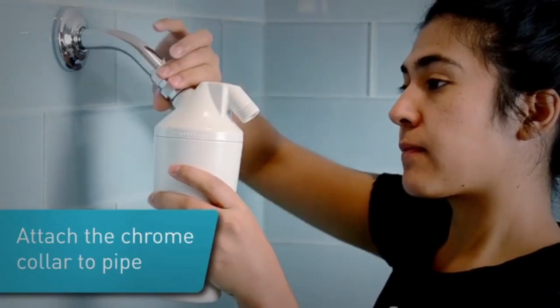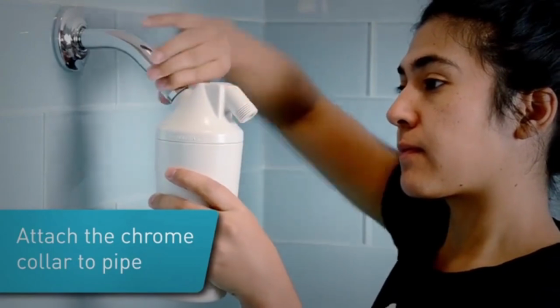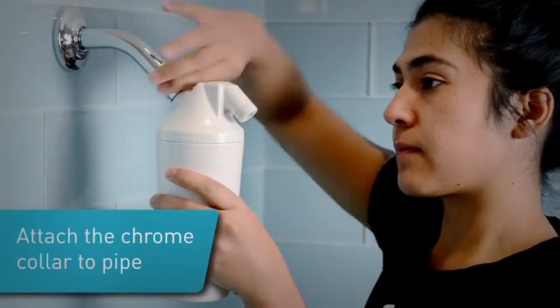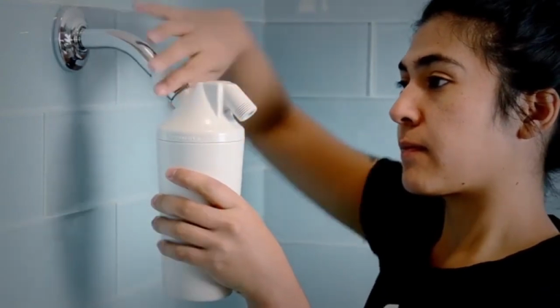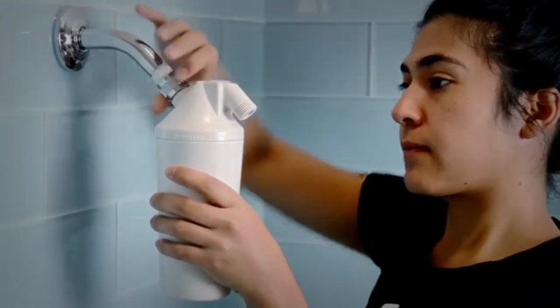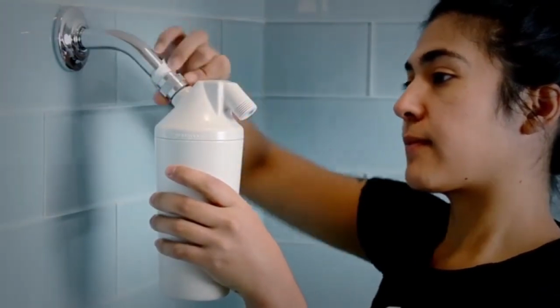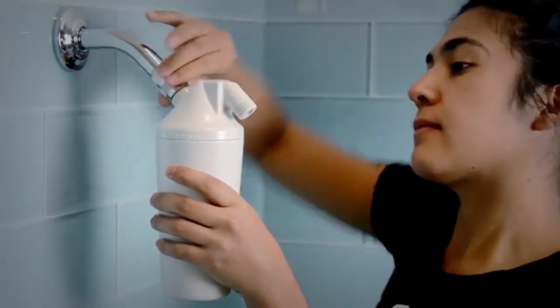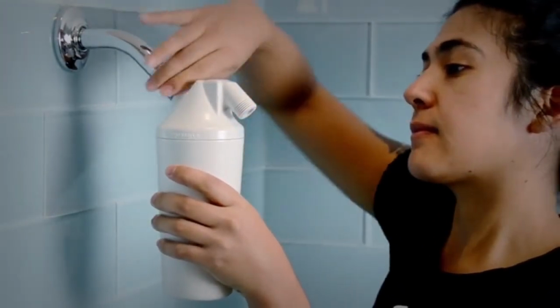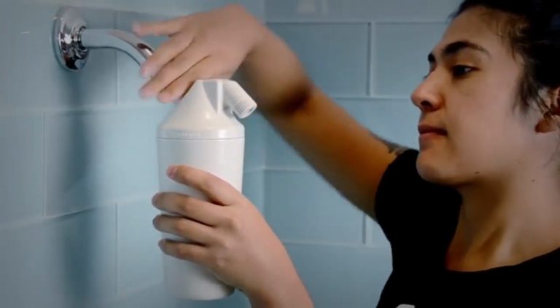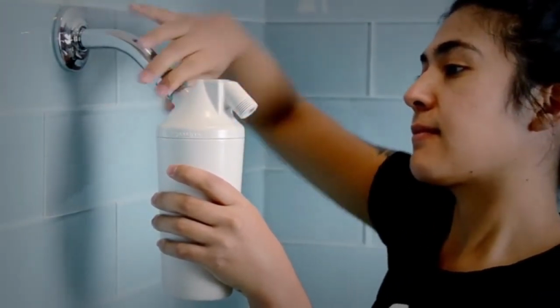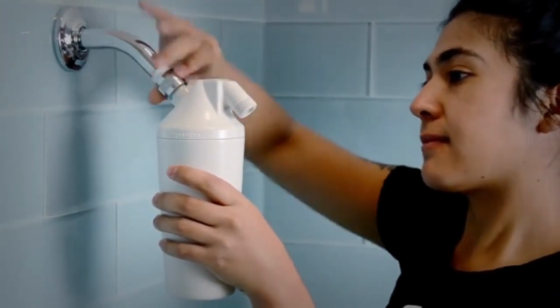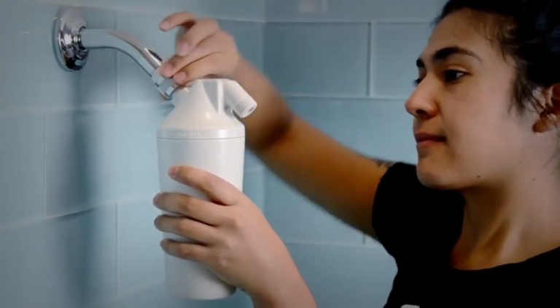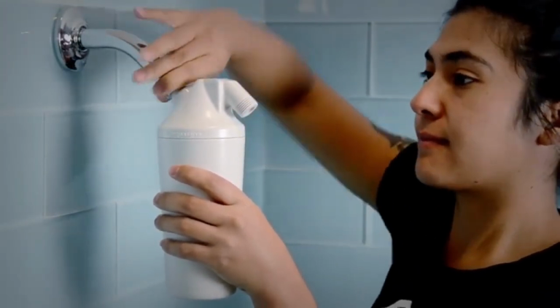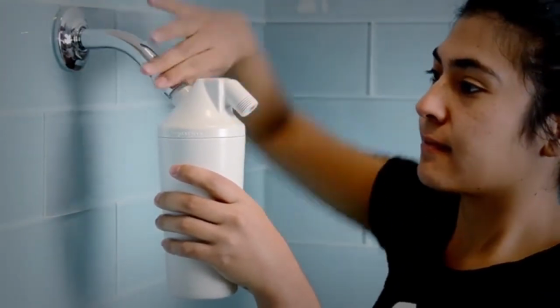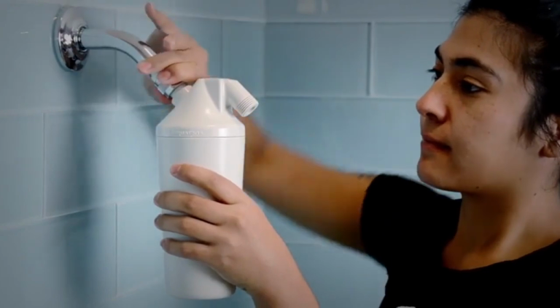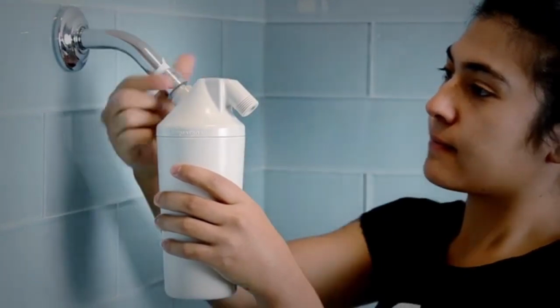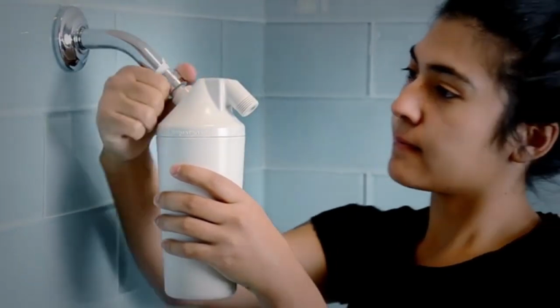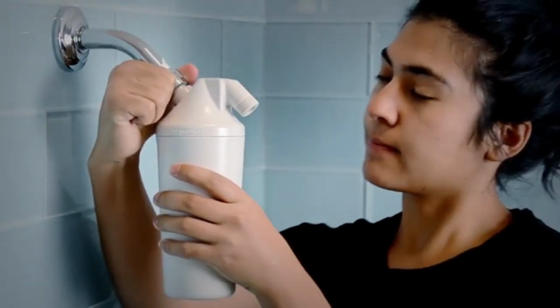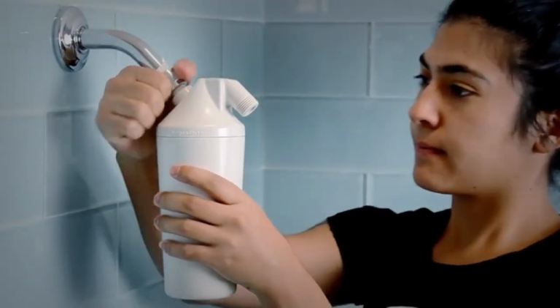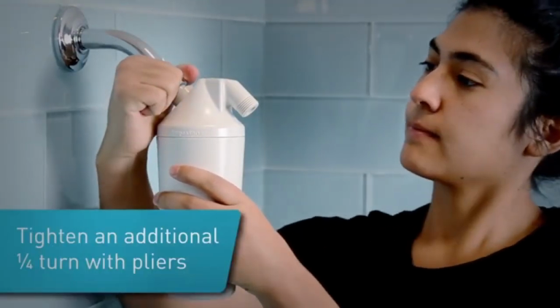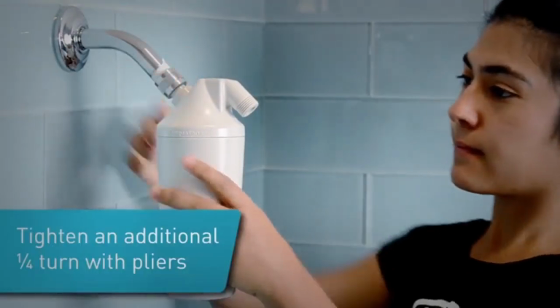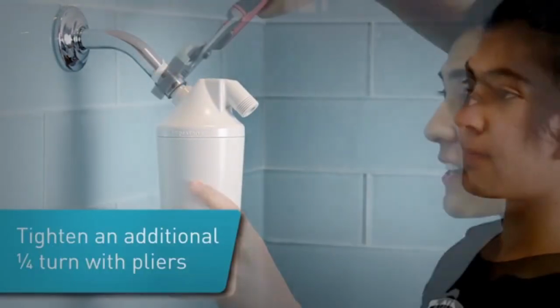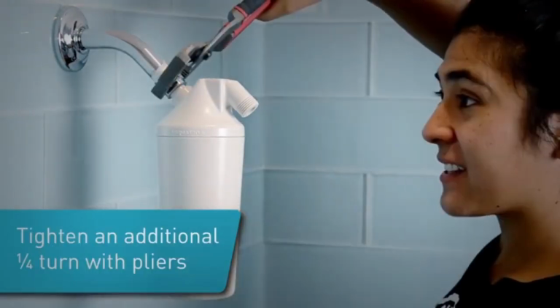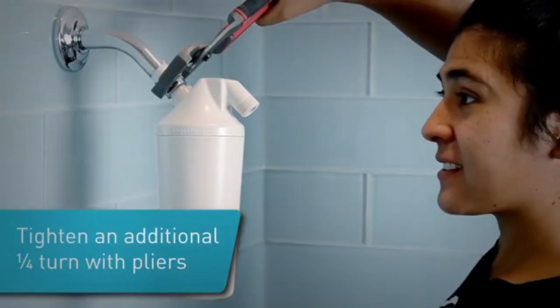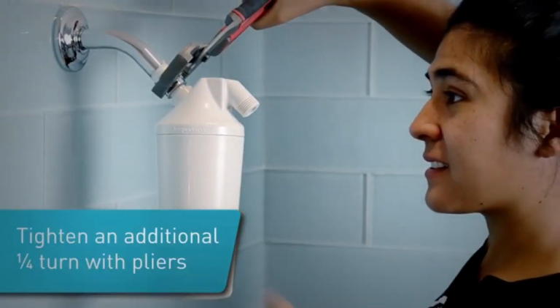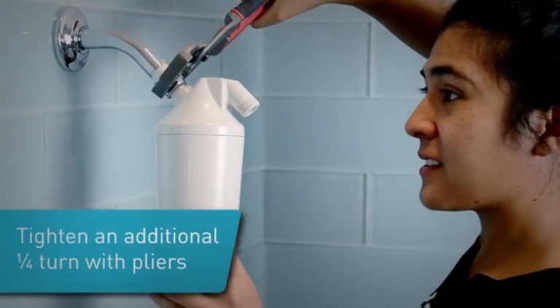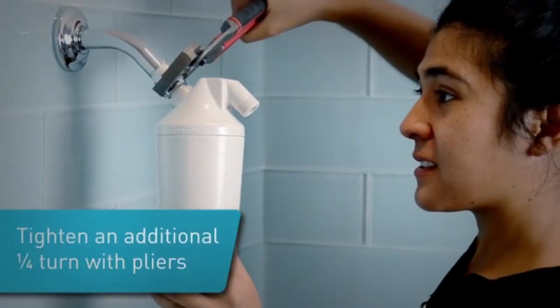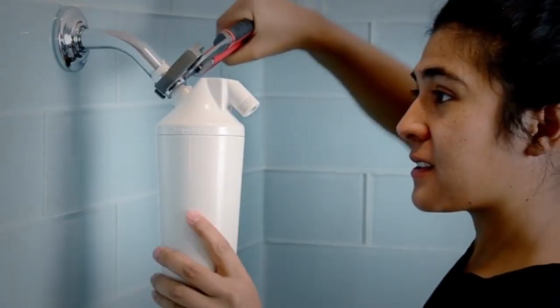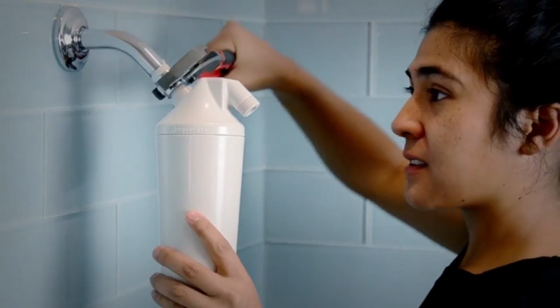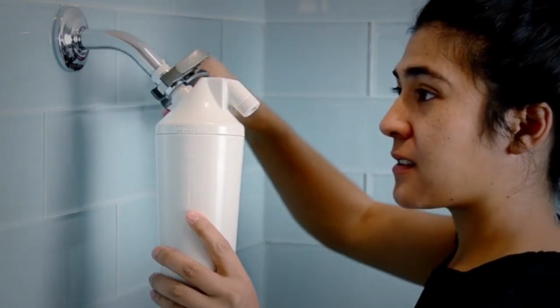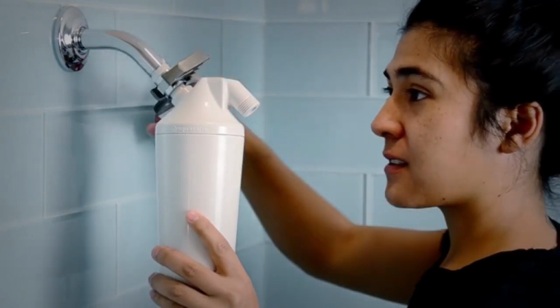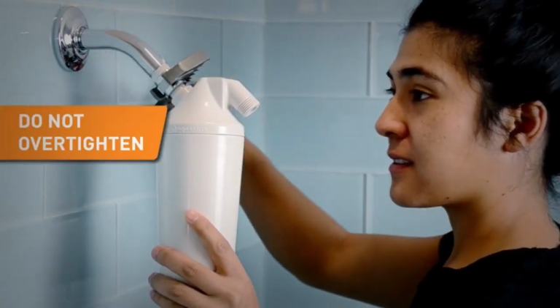You might not know it, but the water that runs from your shower head might not be as clean as you think. In many homes, tap water can contain traces of unwanted minerals and chemicals like chlorine, metals, pesticides, and rust that can irritate your skin.